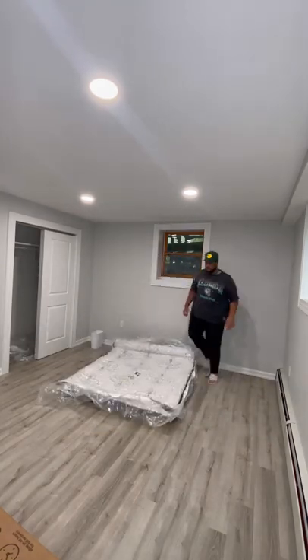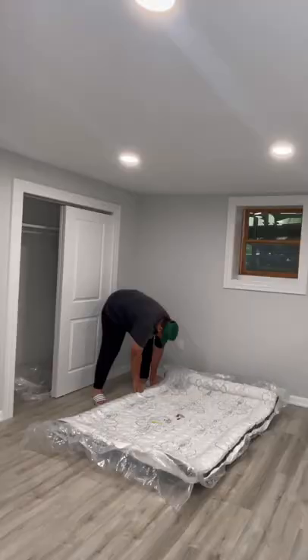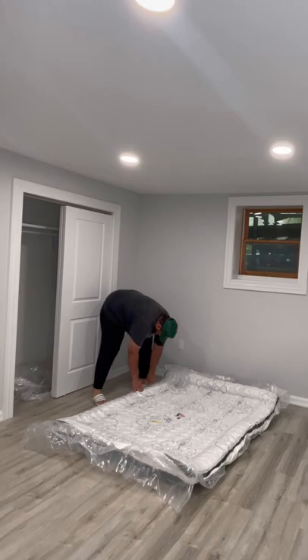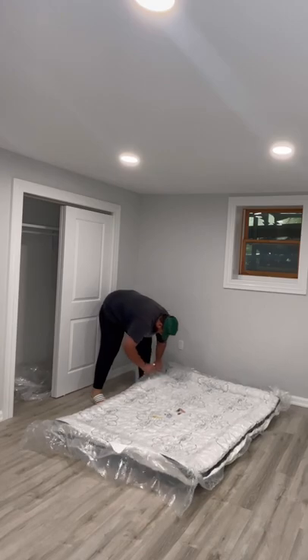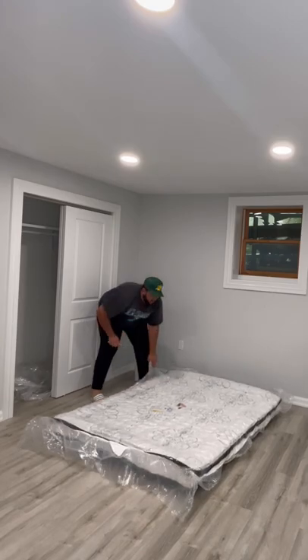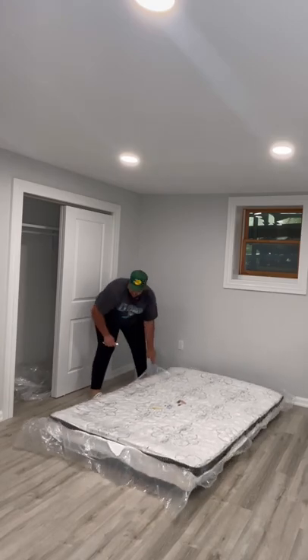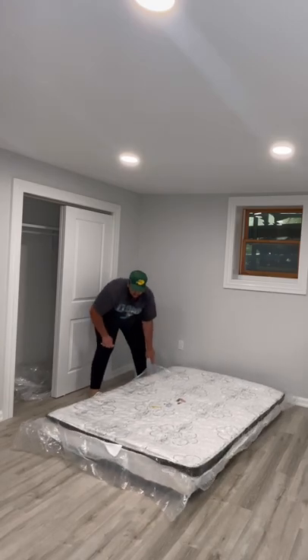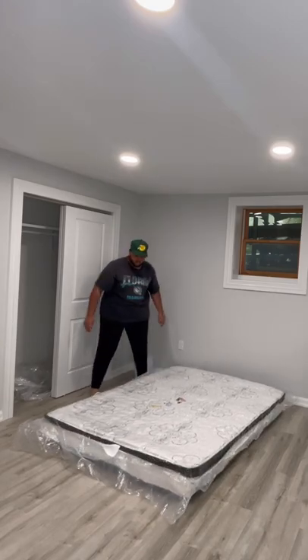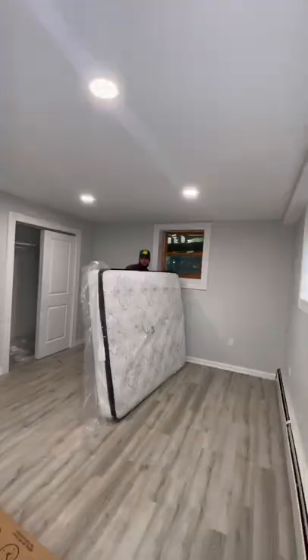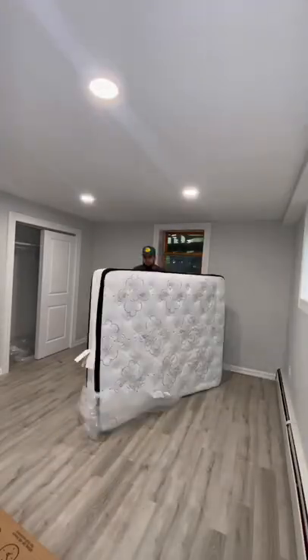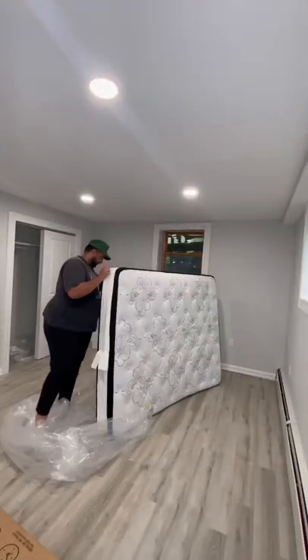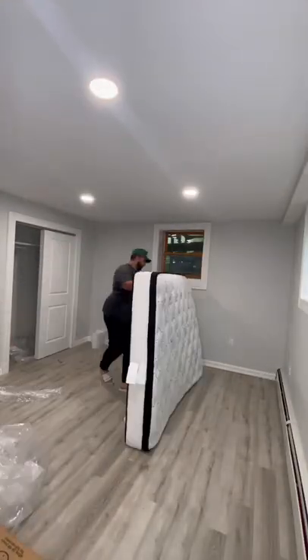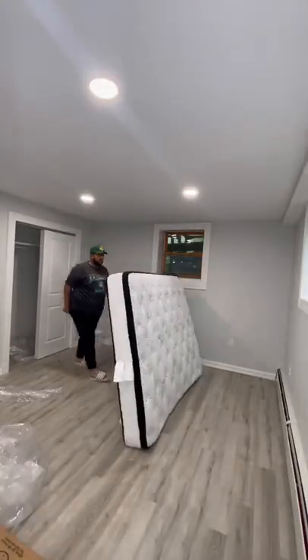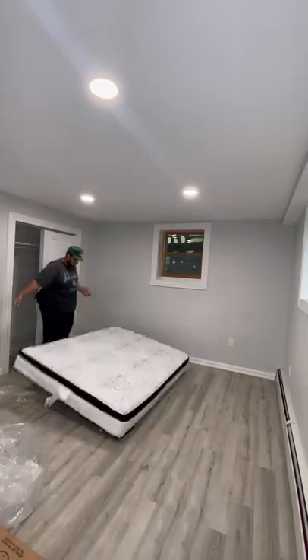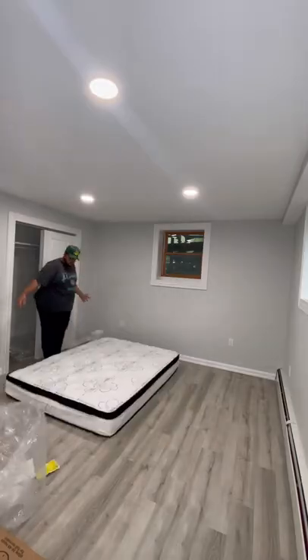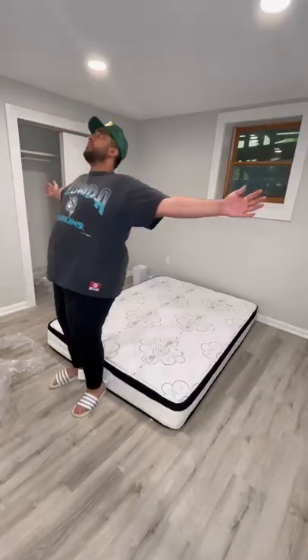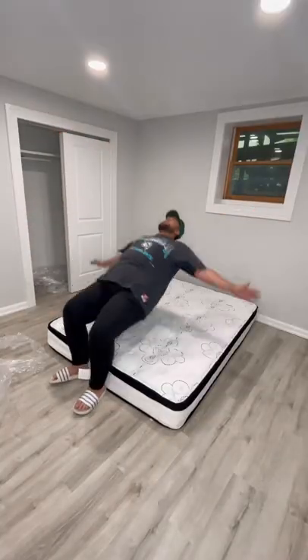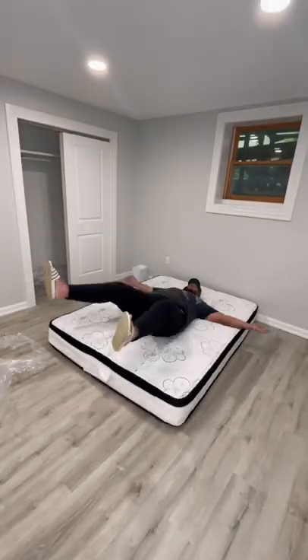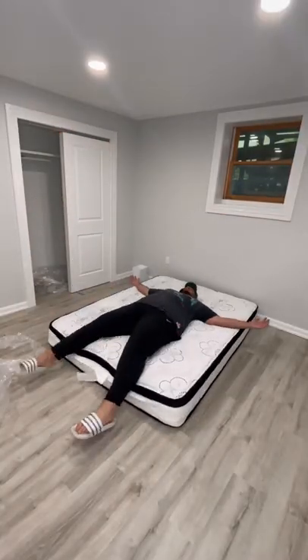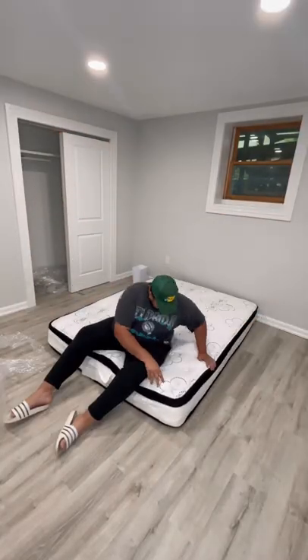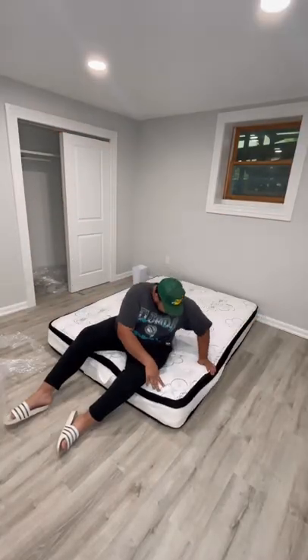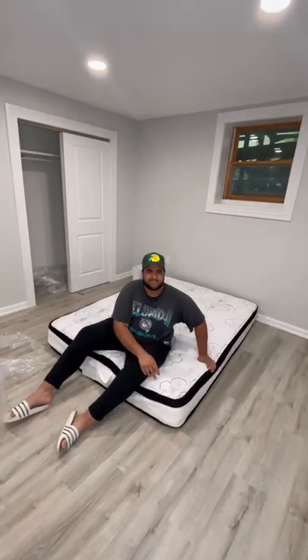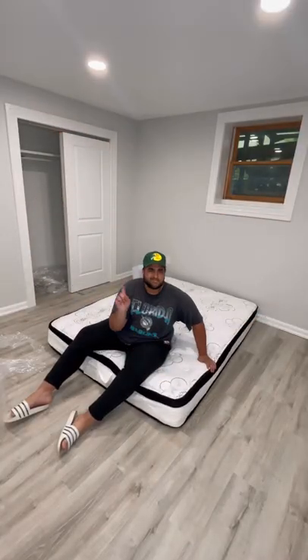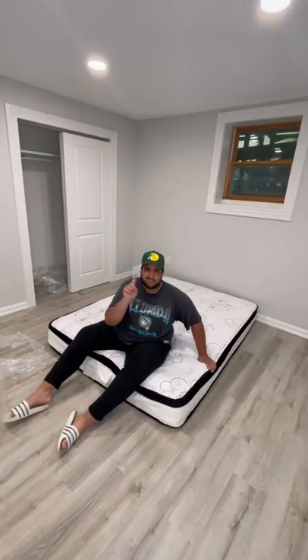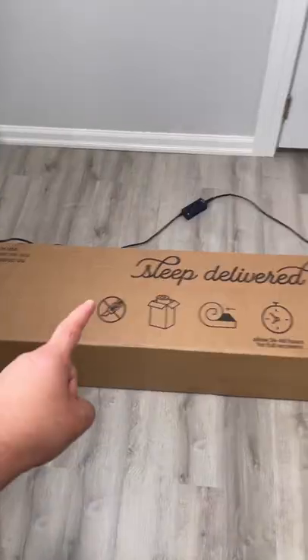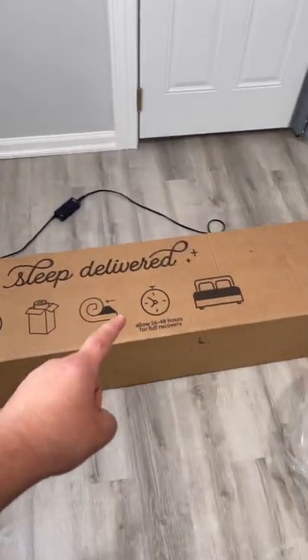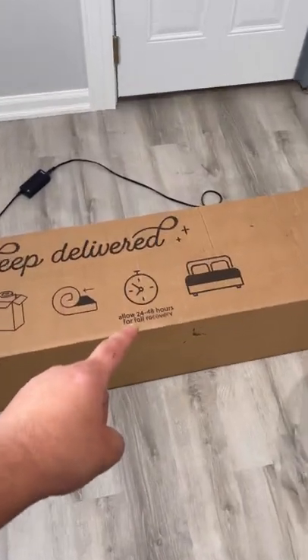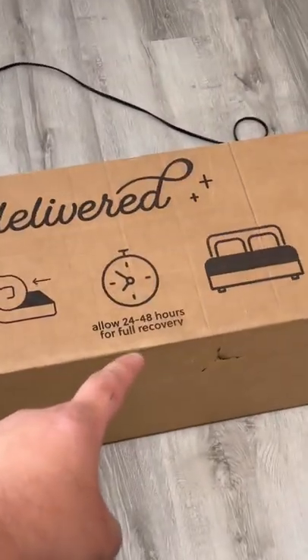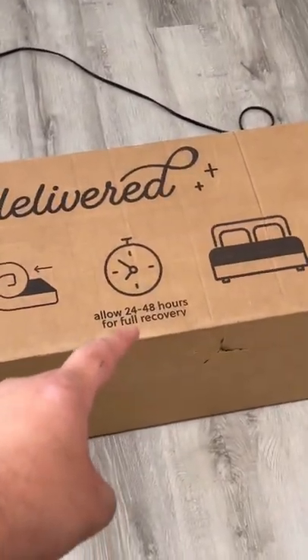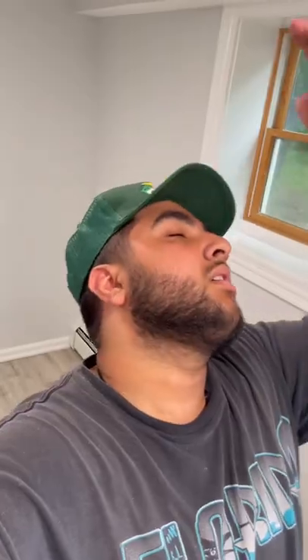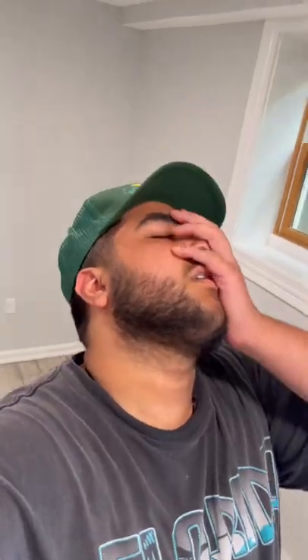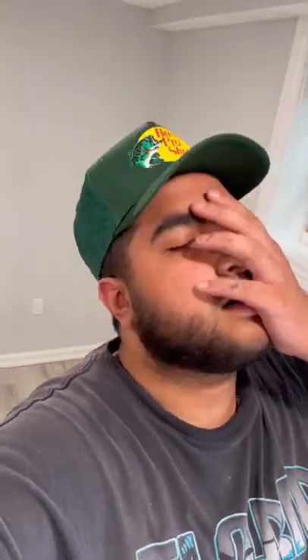I went ahead and made a little slit in it and all of a sudden it started expanding. I finished unwrapping it and now it's time to do the official mattress test. I did a nice flop, and I'm not gonna lie — the mattress is not that comfortable, but that's because it takes 24 to 48 hours to fully recover.